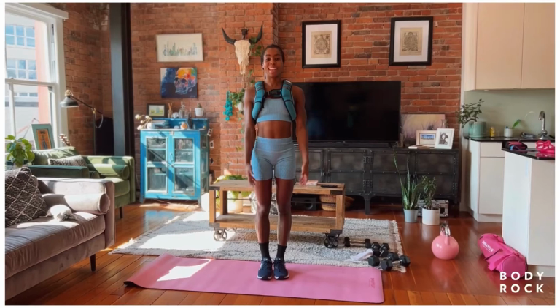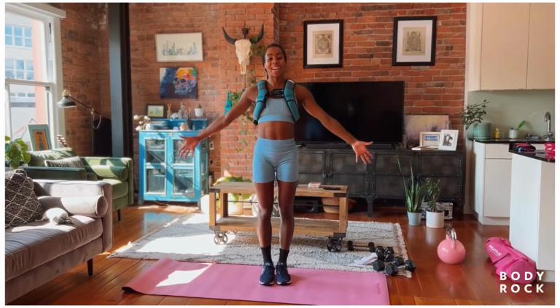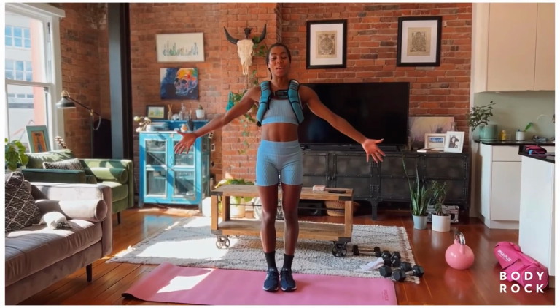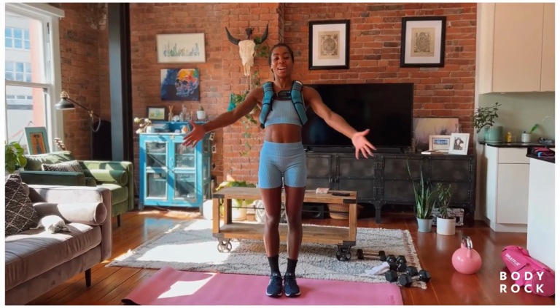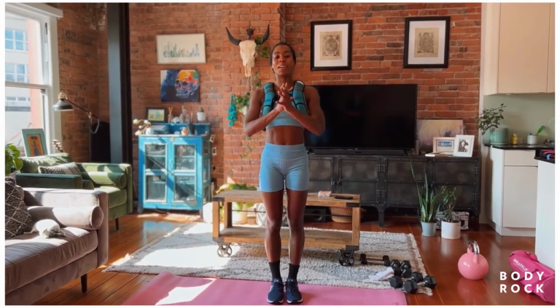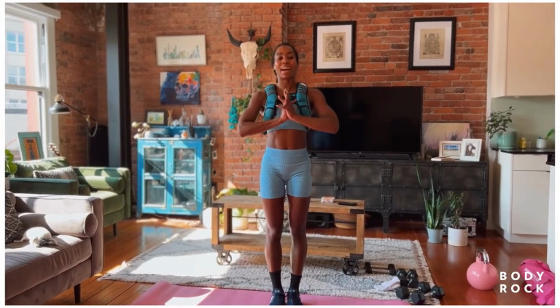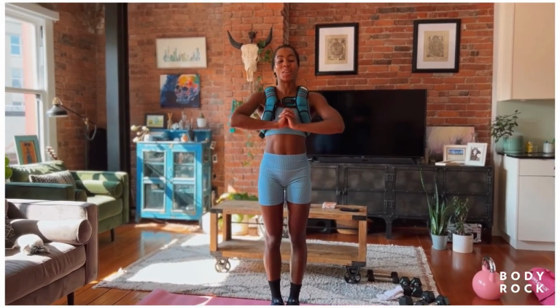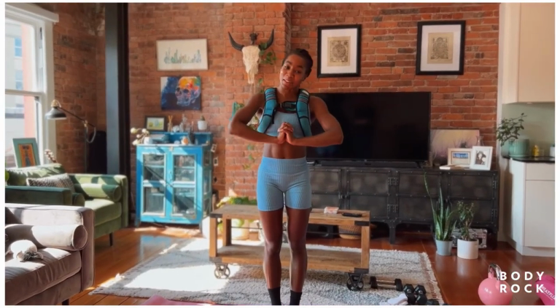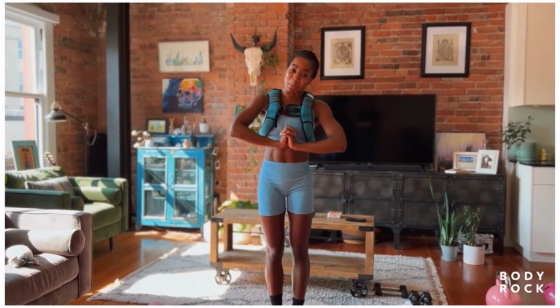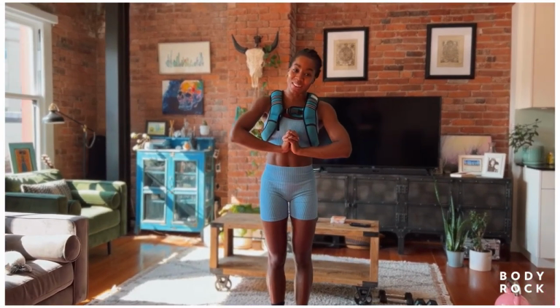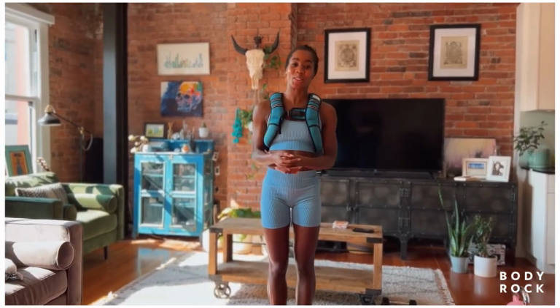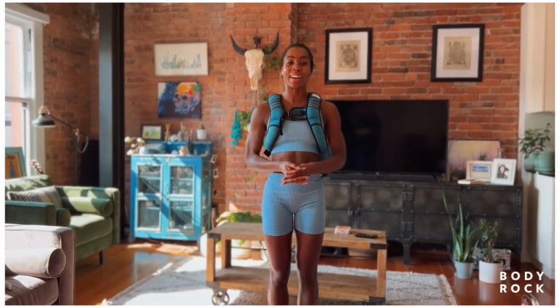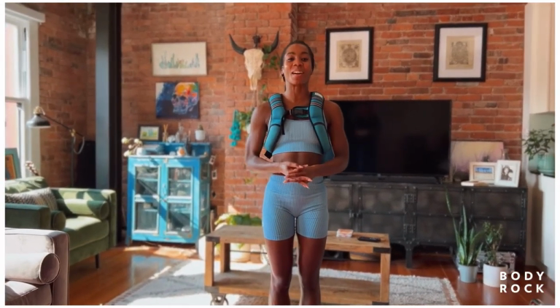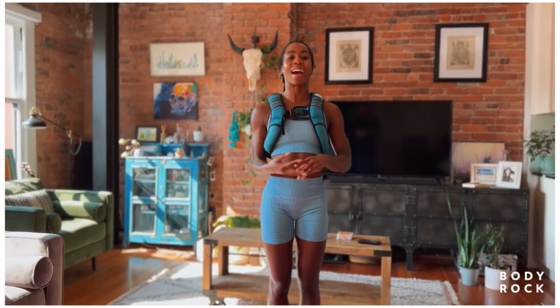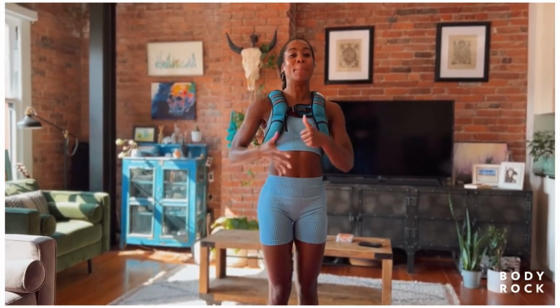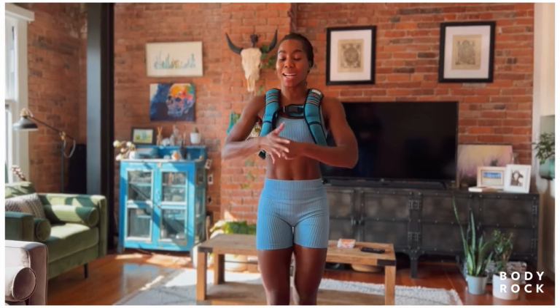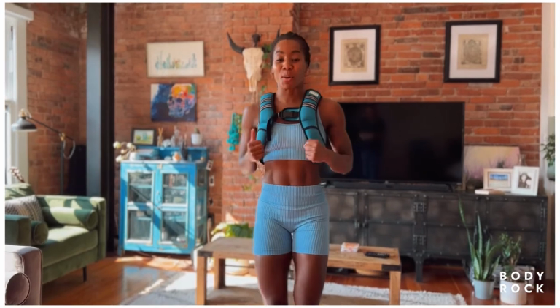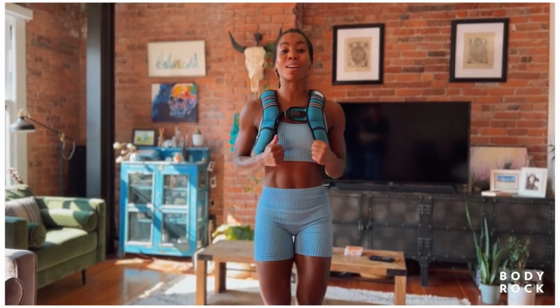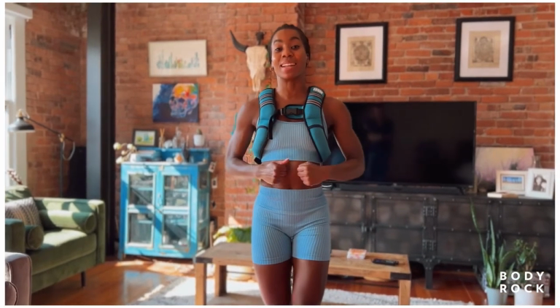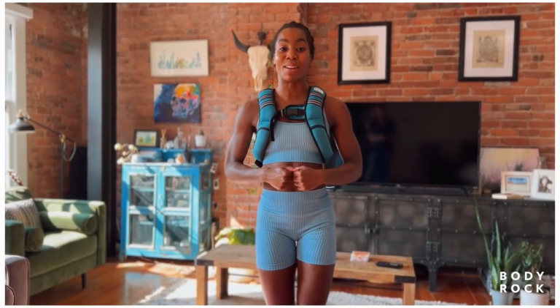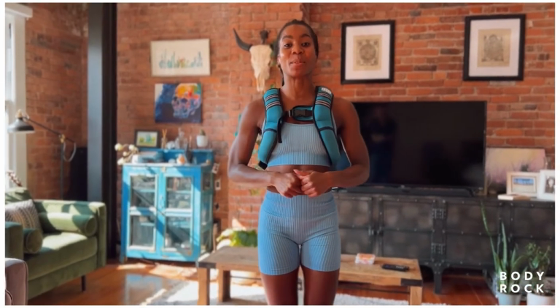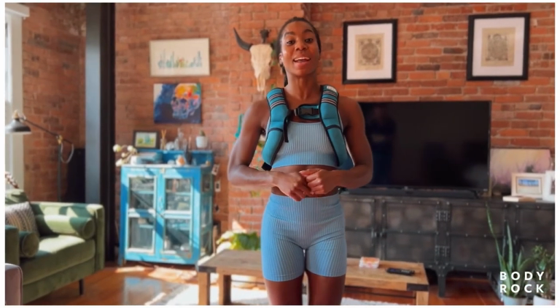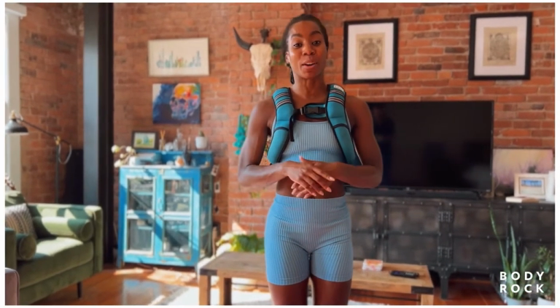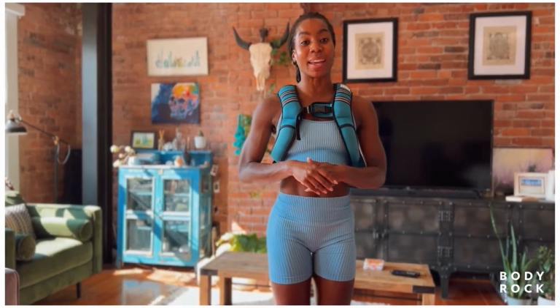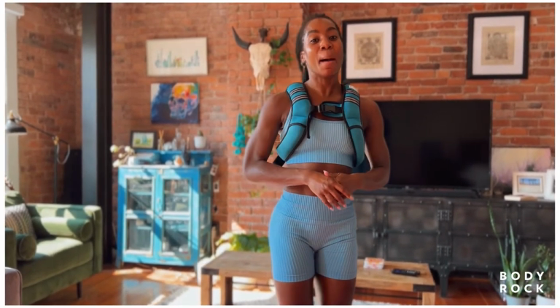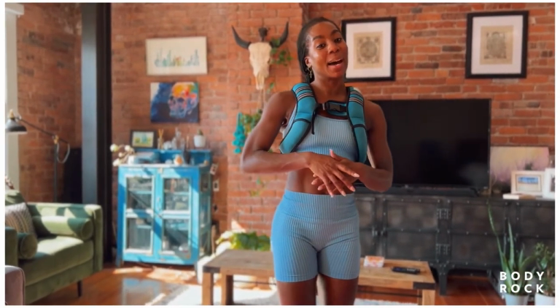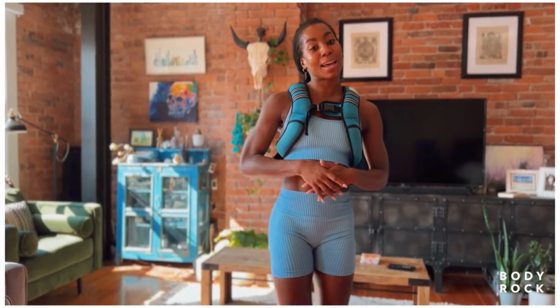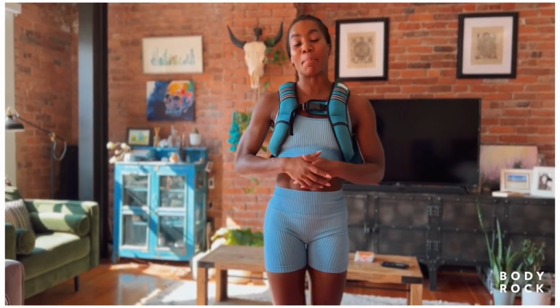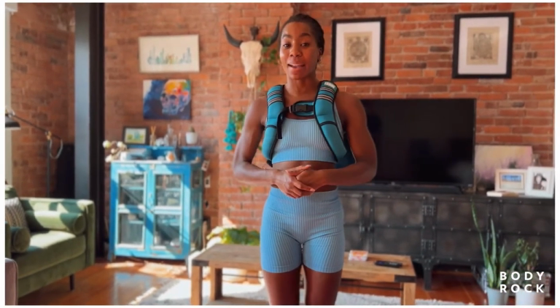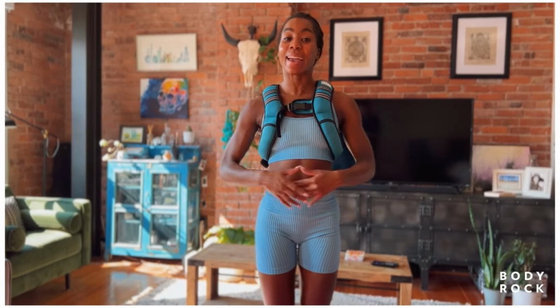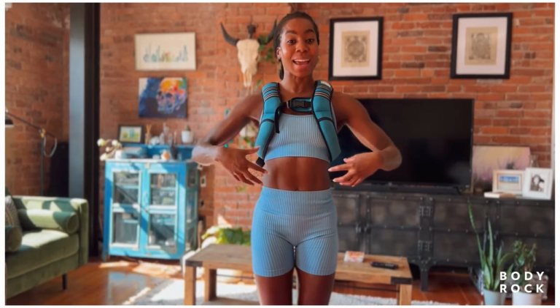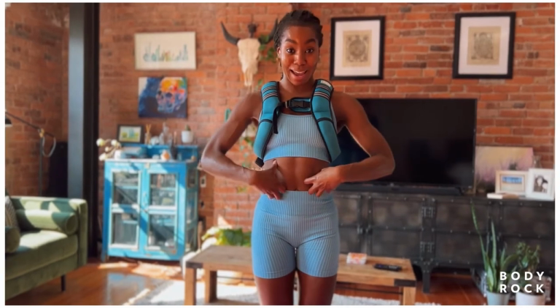Hey guys, what up? Welcome back to a workout with me, your girl Tori. Here we are at Body Rock, ready to get it. We're about to get a workout in biceps, back, and abs.